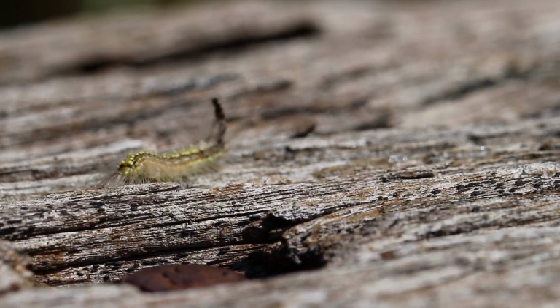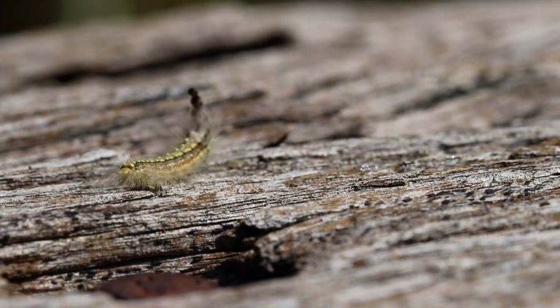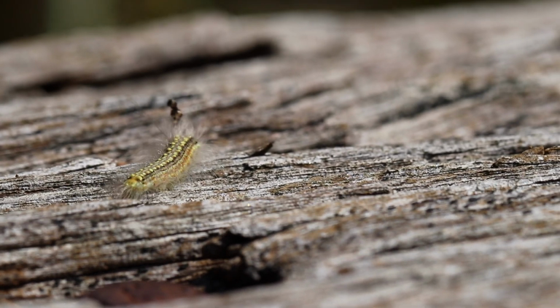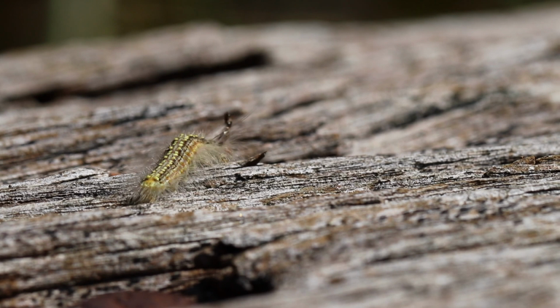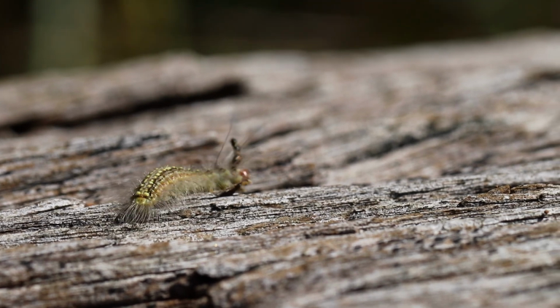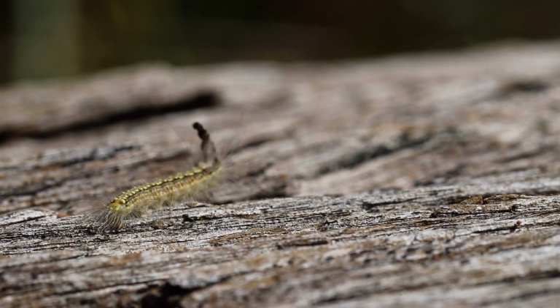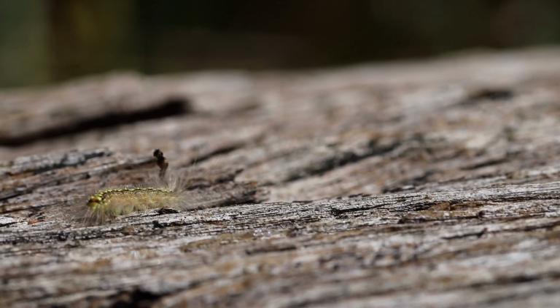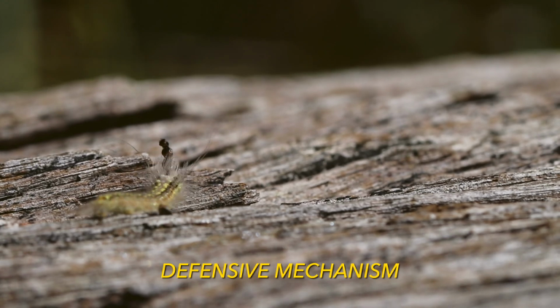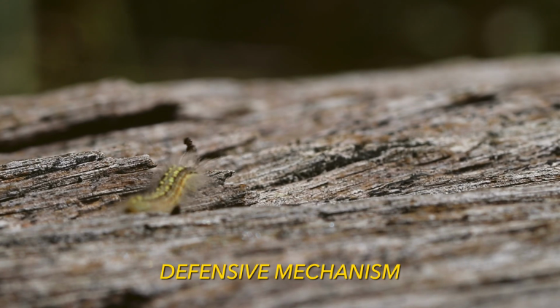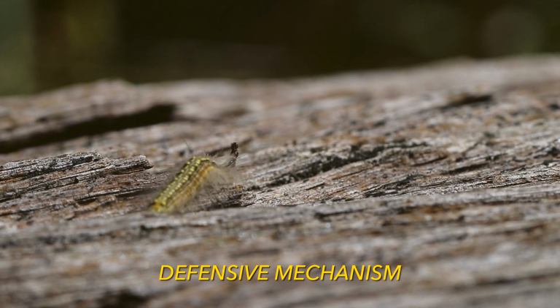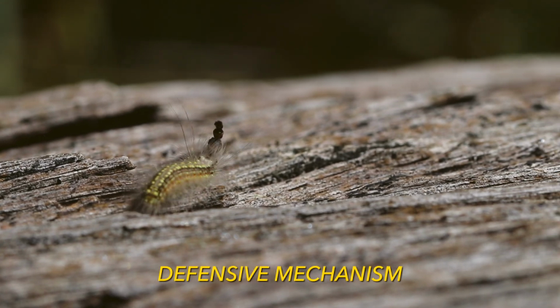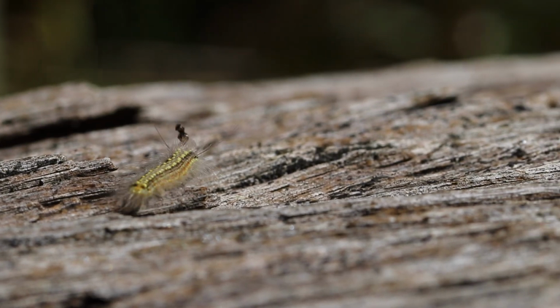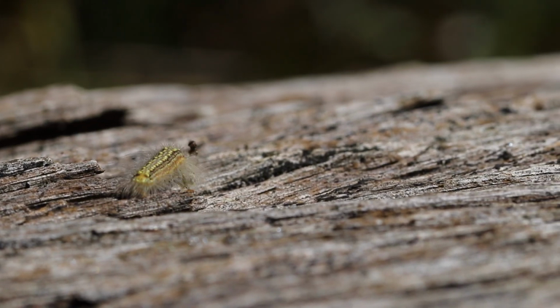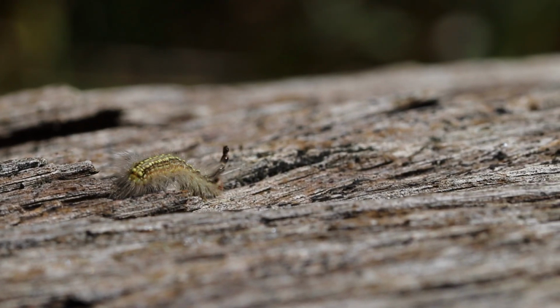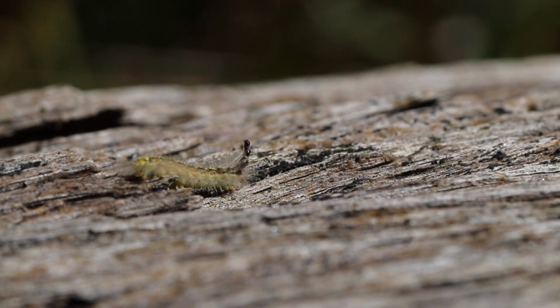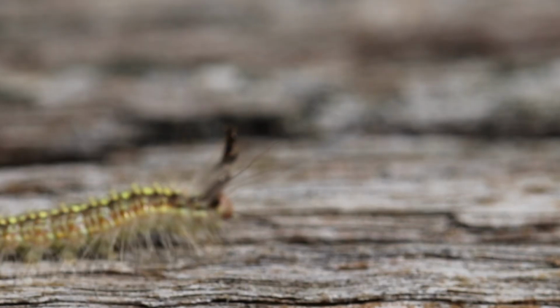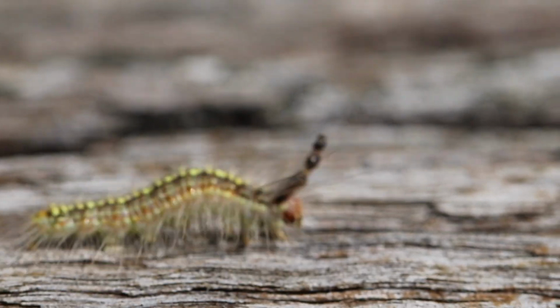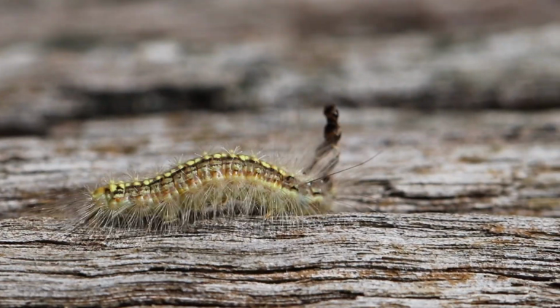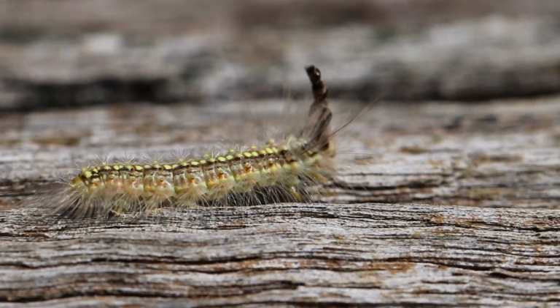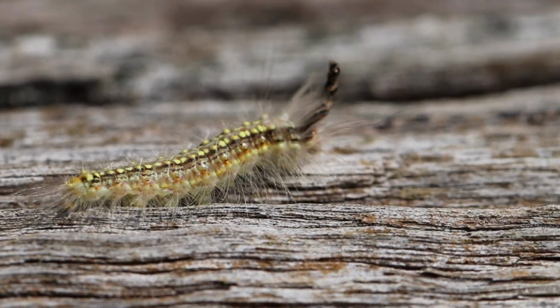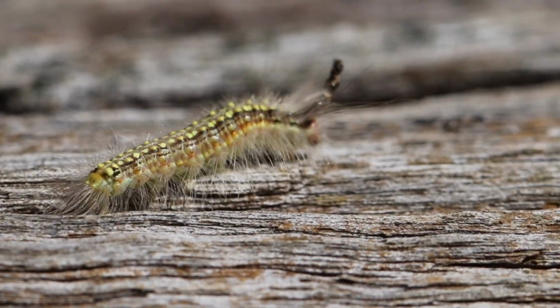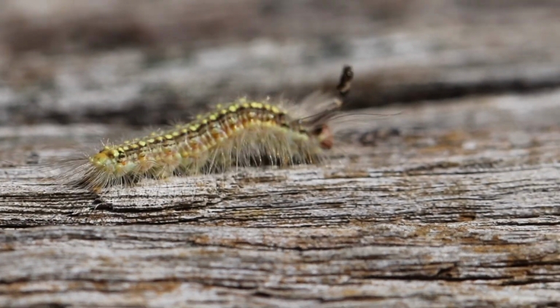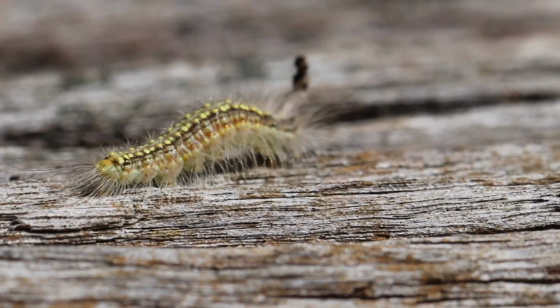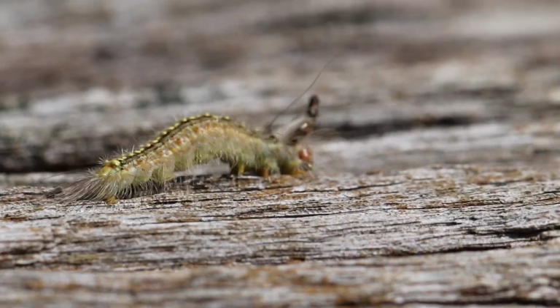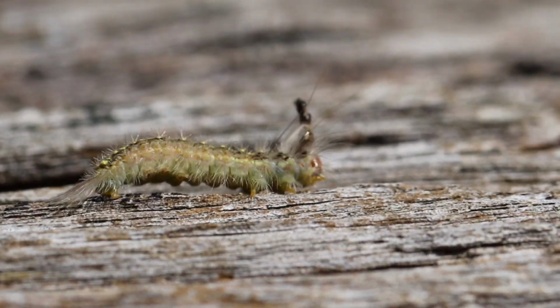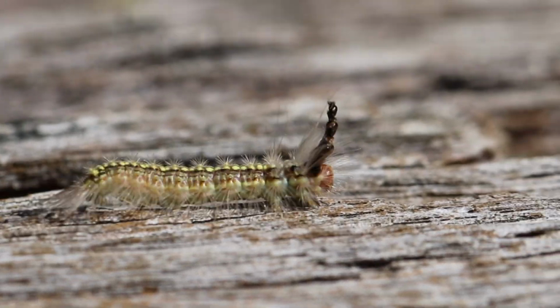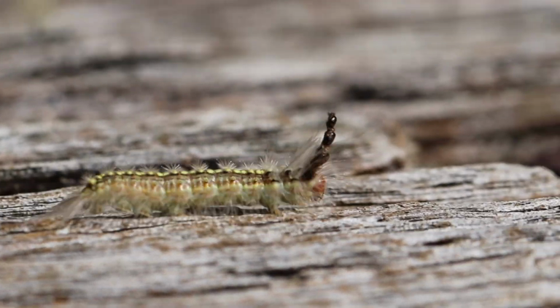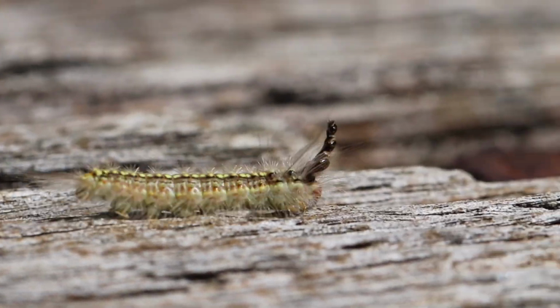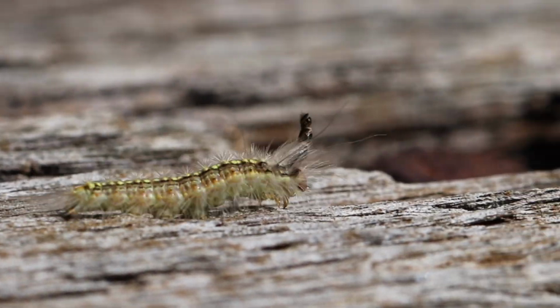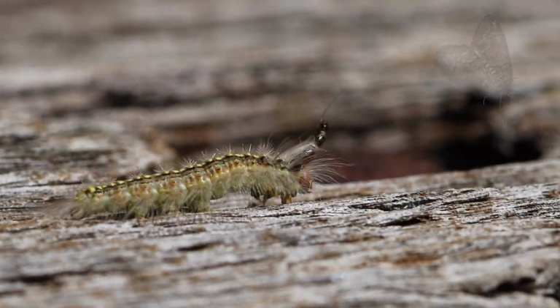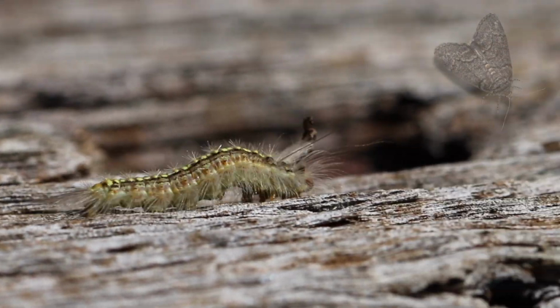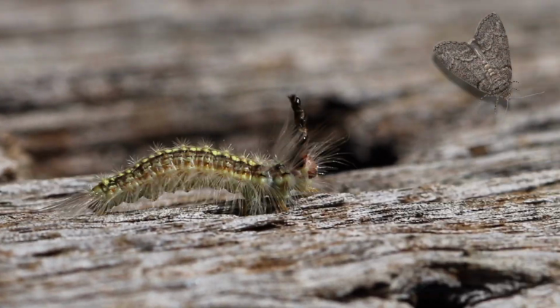This tower of empty head casings serves as a defensive mechanism, helping to protect the caterpillar from predators by making it appear larger and more intimidating.